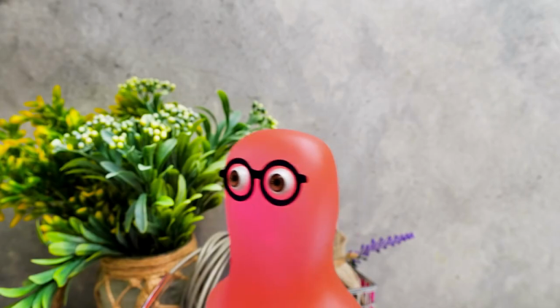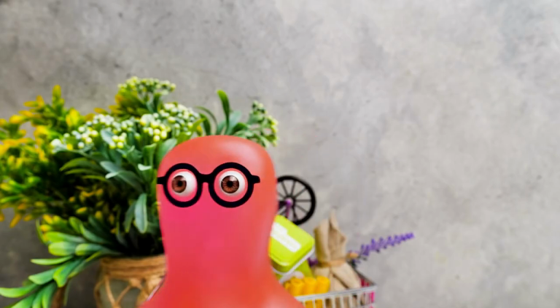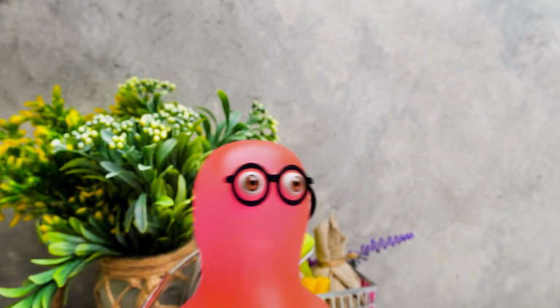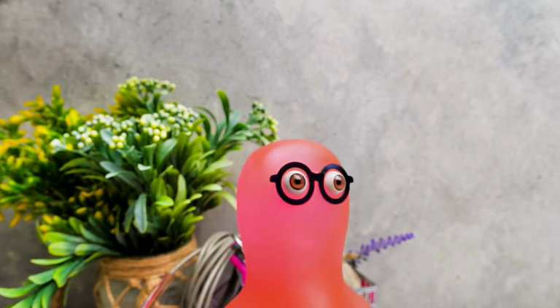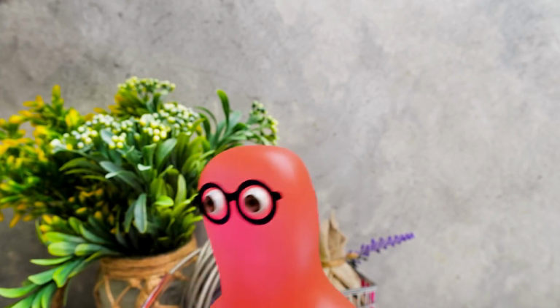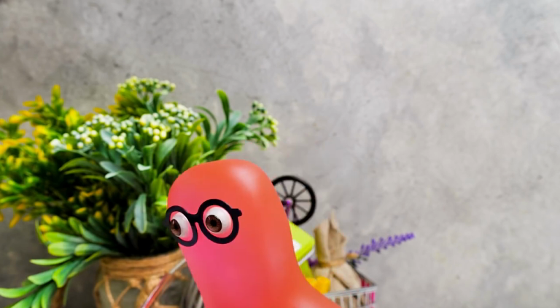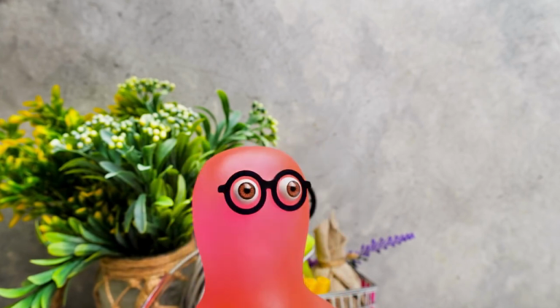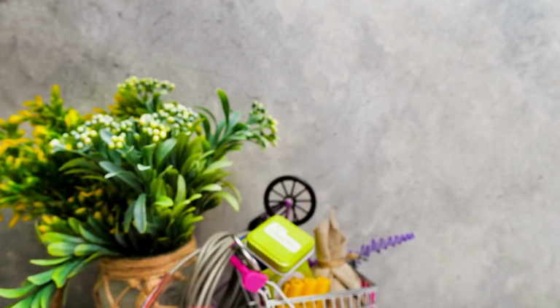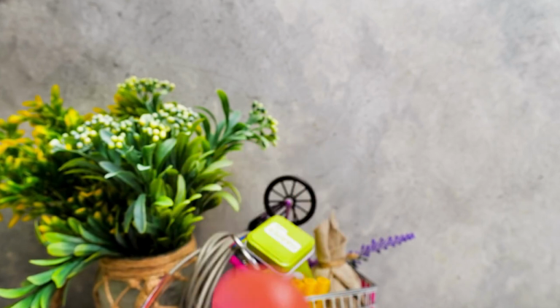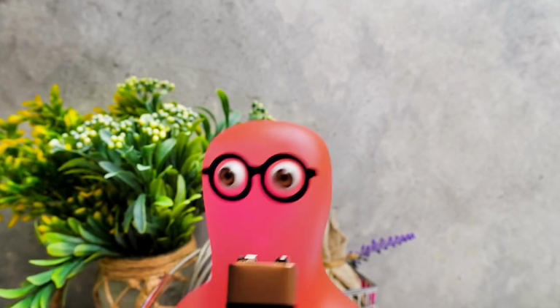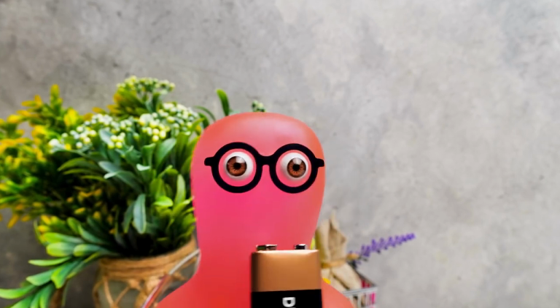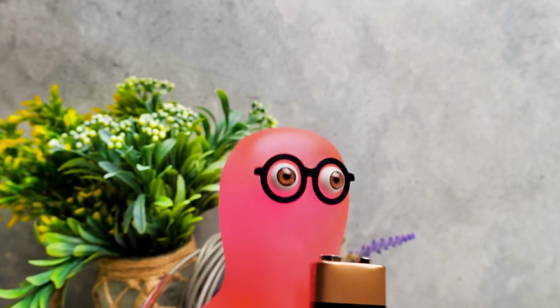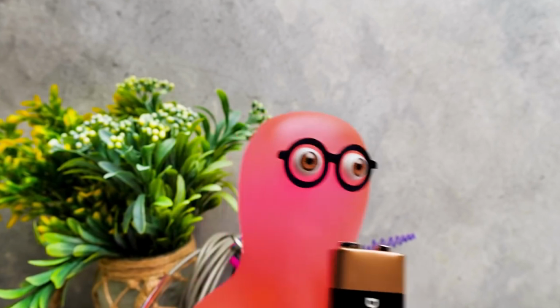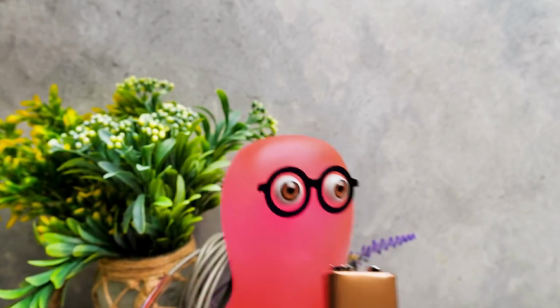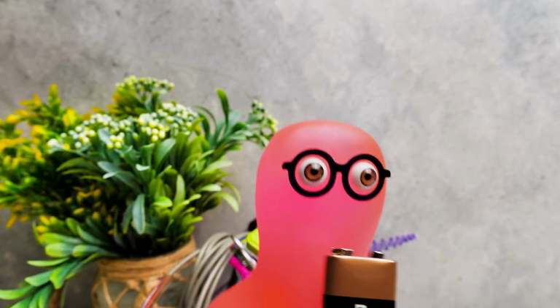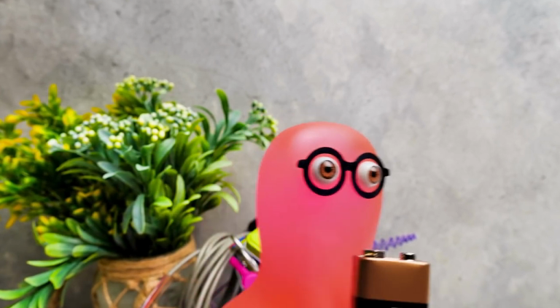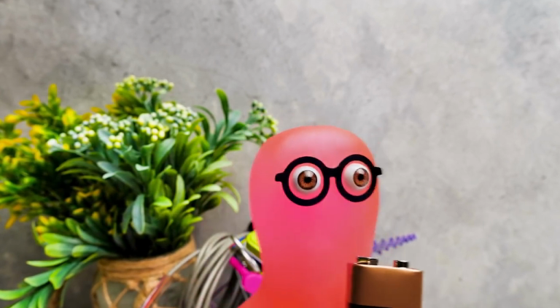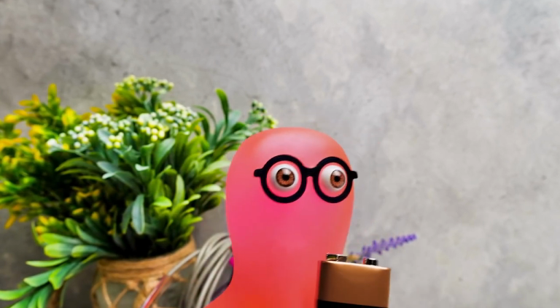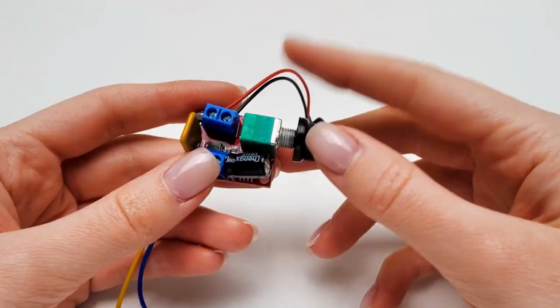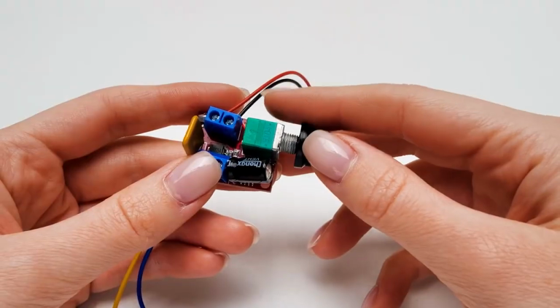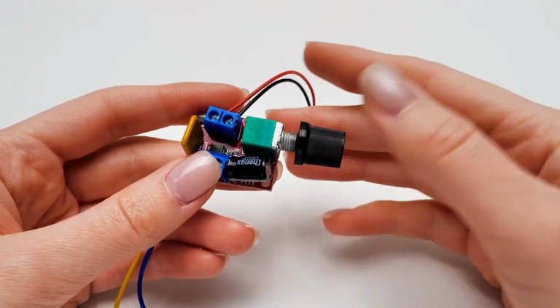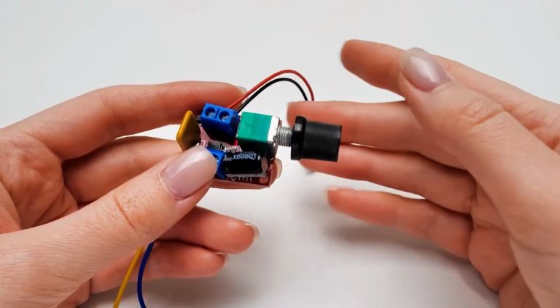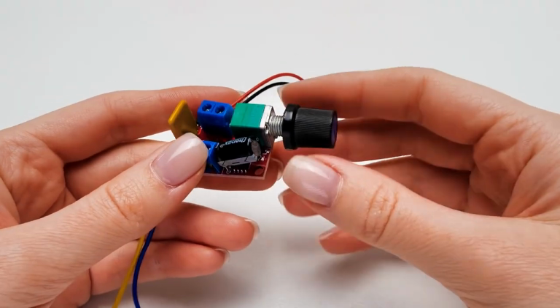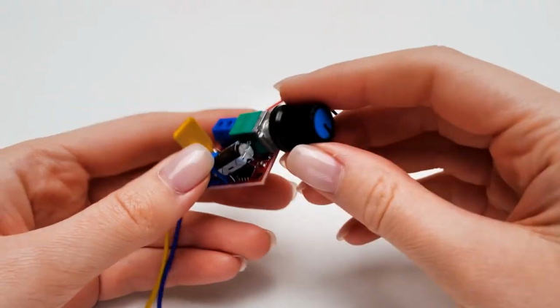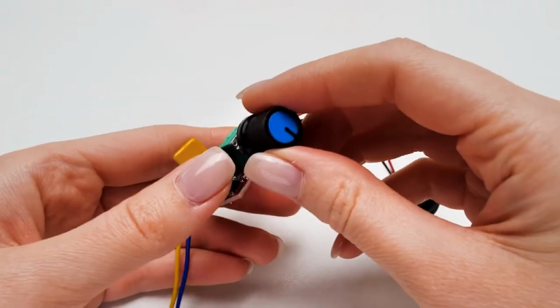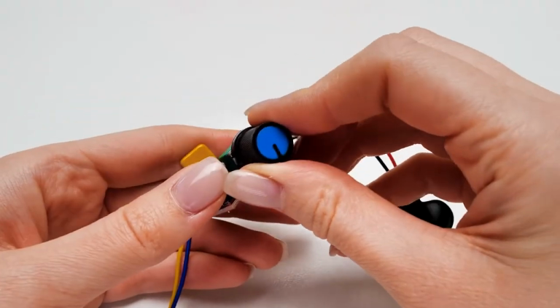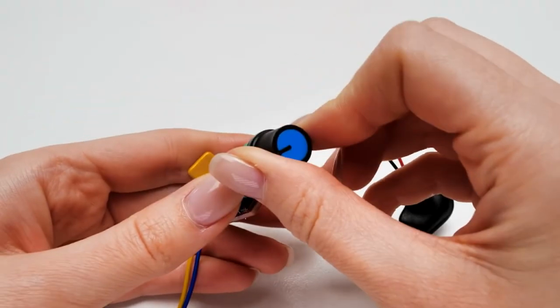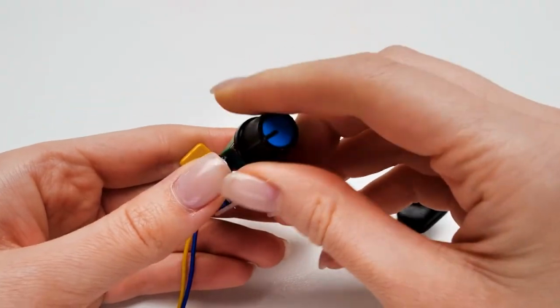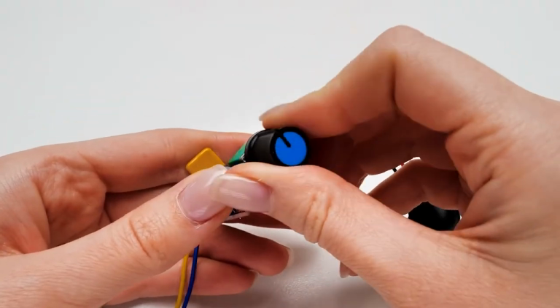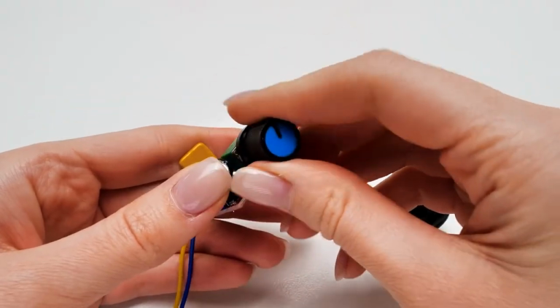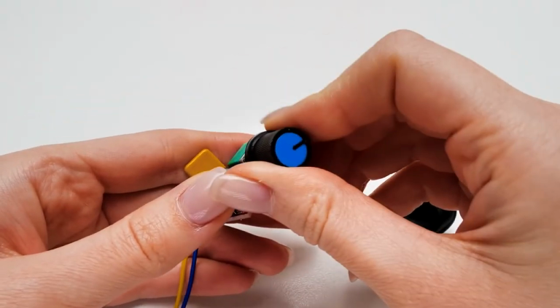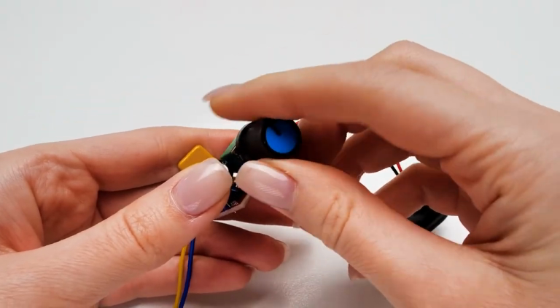I think we're missing something! Oh right — a battery! The motor needs energy! Let's upgrade our mechanism — we can make it walk faster or slower!